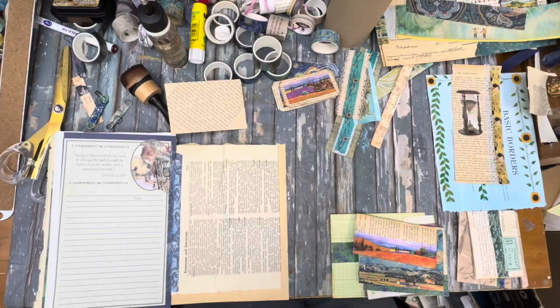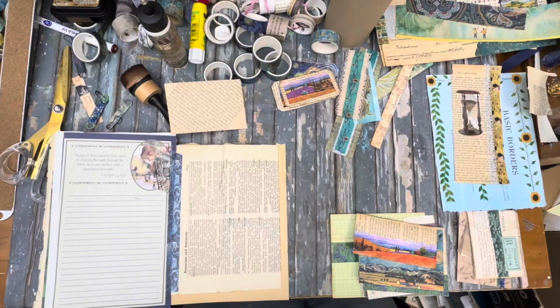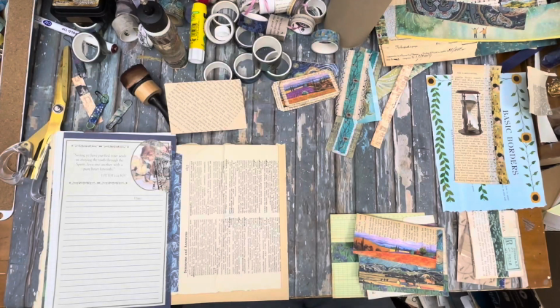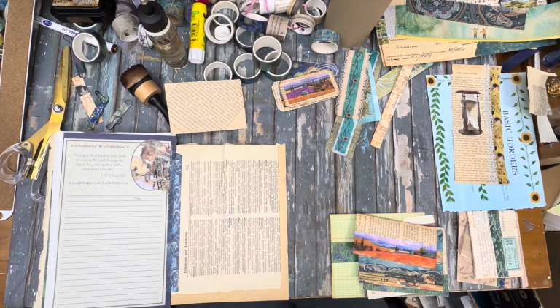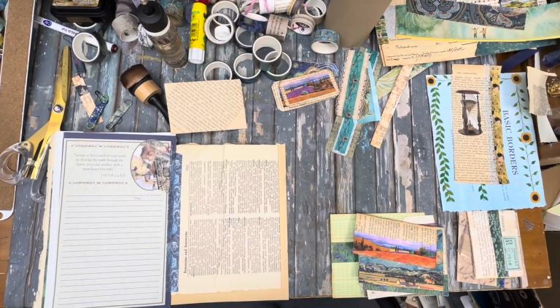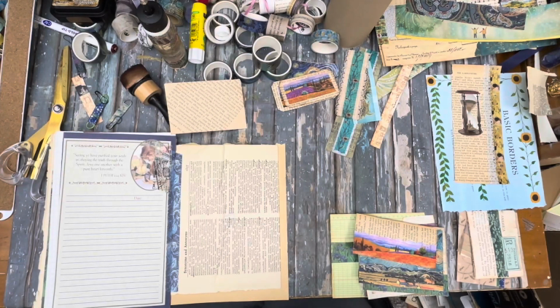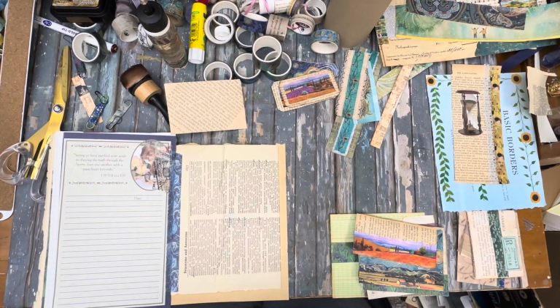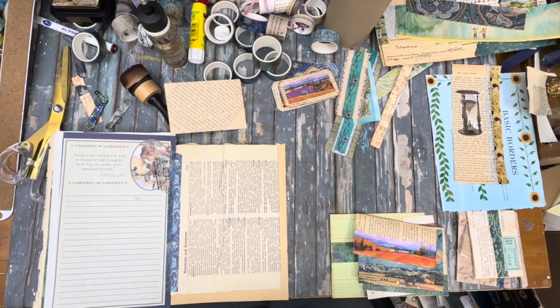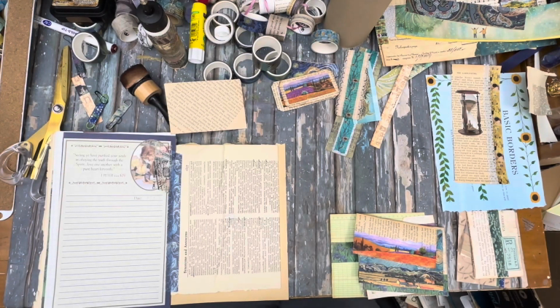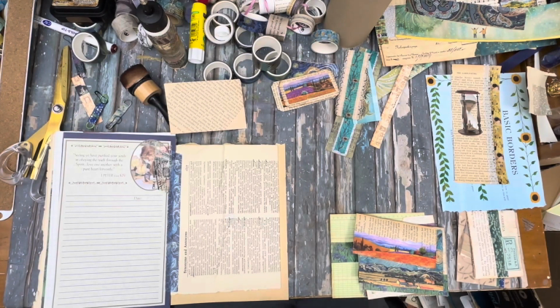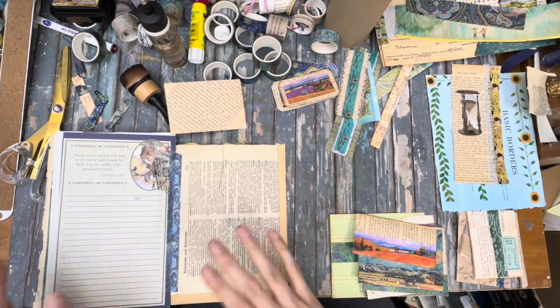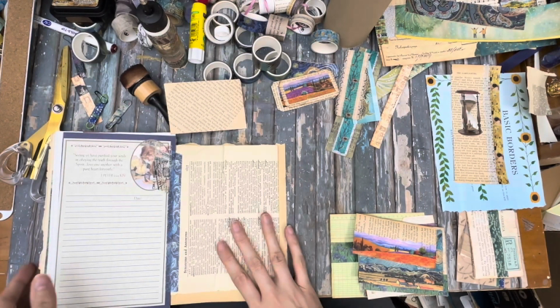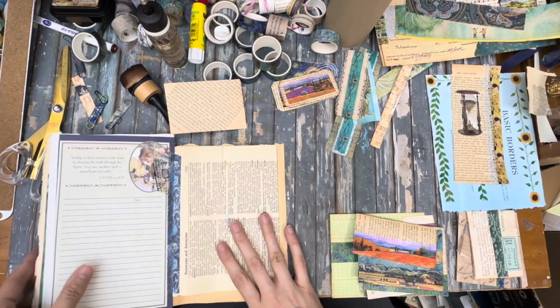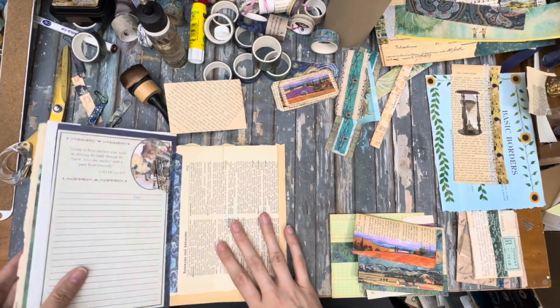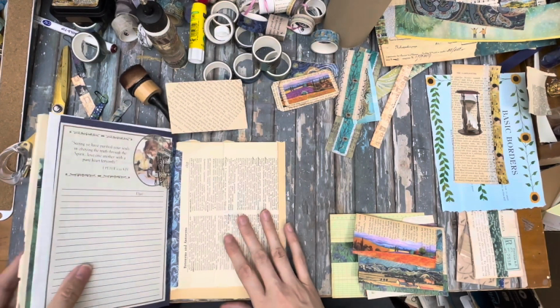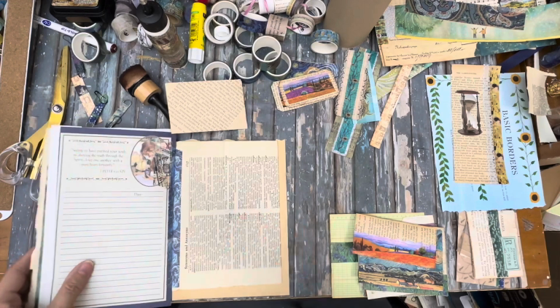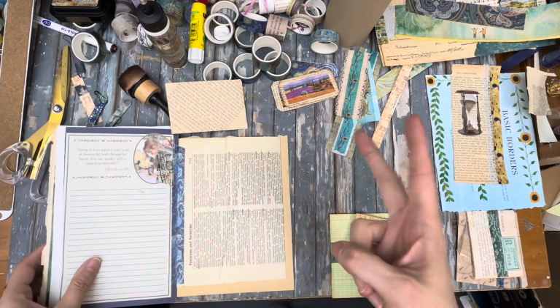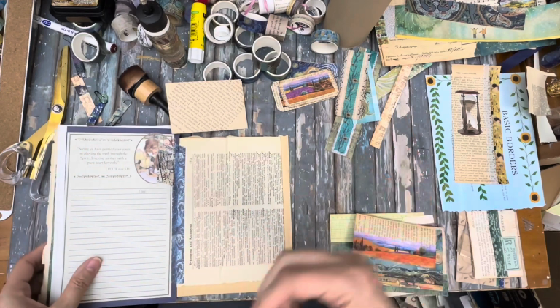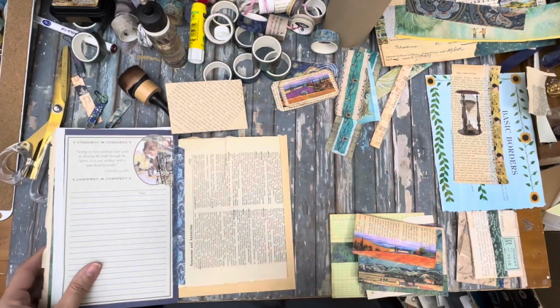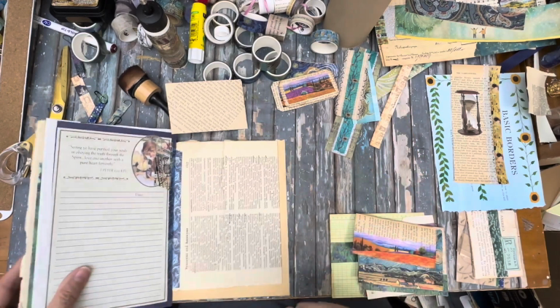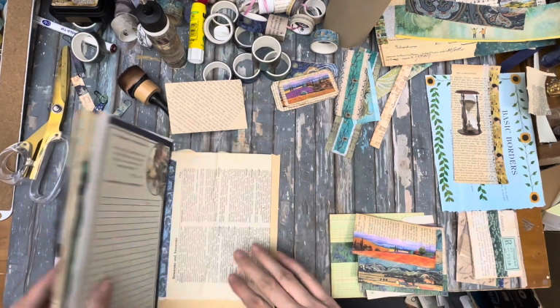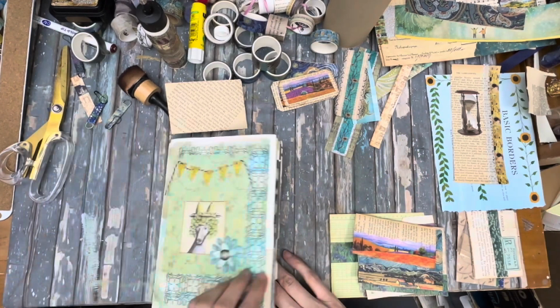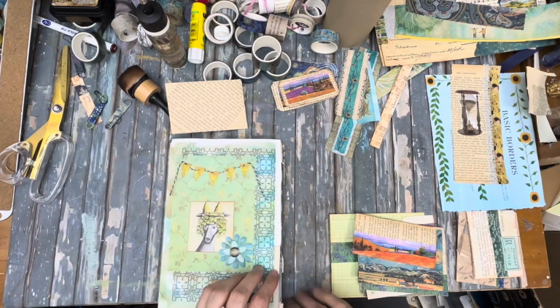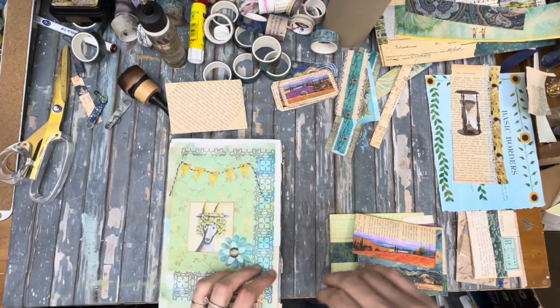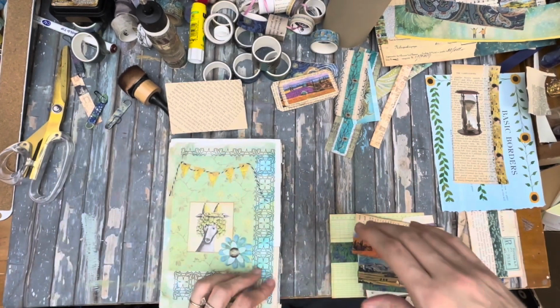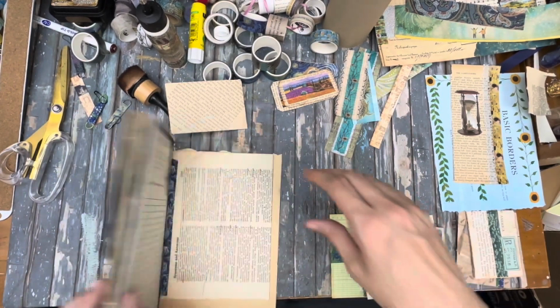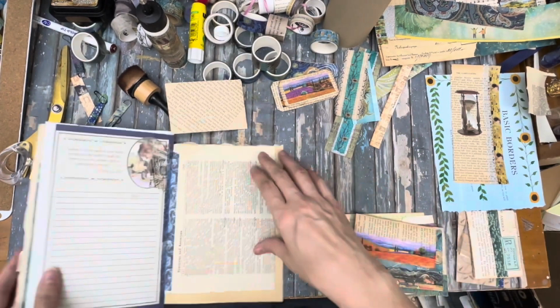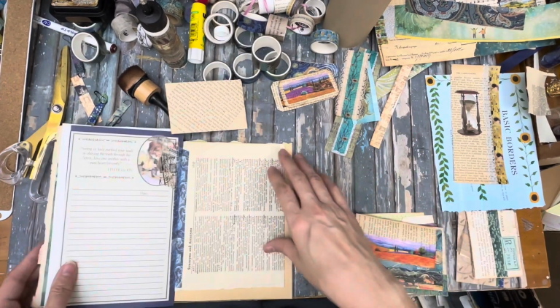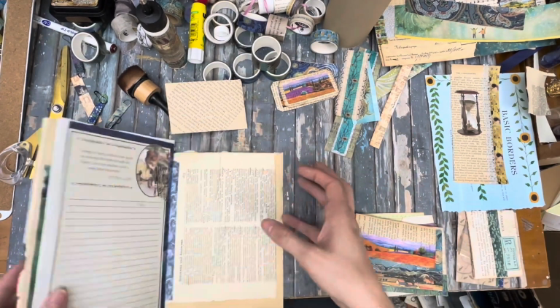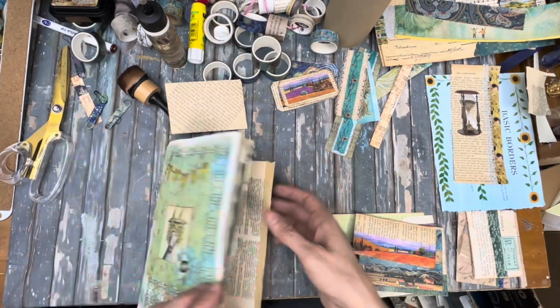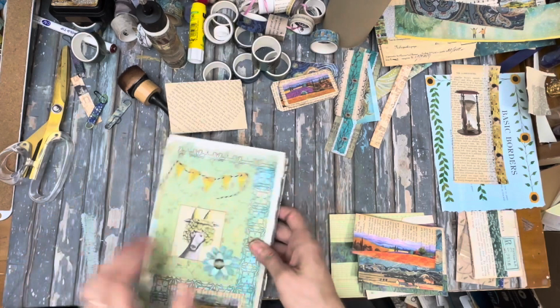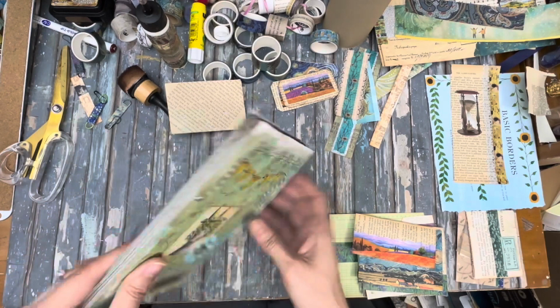This is Kelly from Rube Pursuit Junk Journals and I am here today working on part two of this Van Gogh themed journal — my hinge journal.